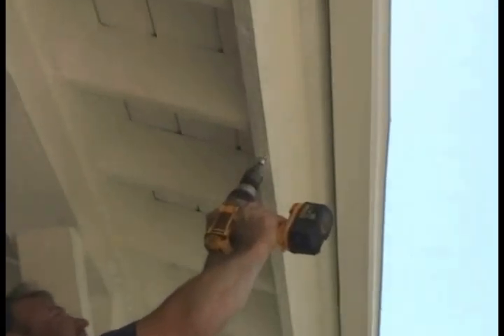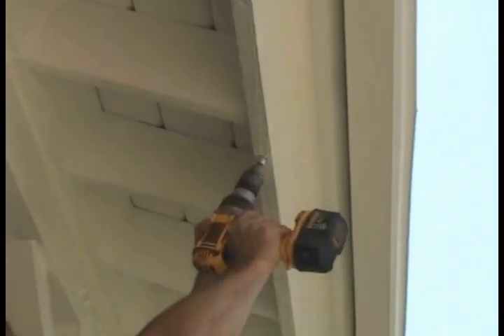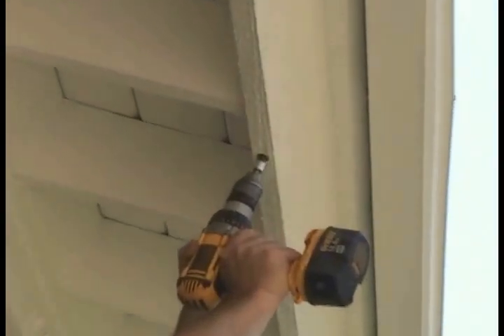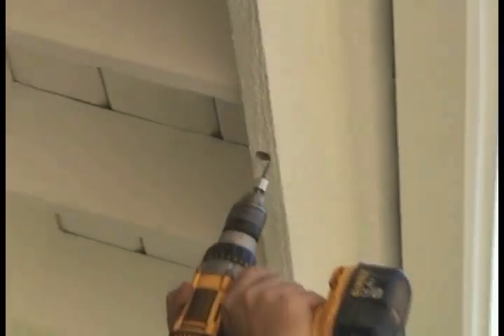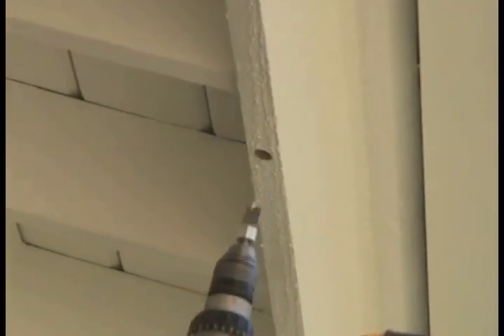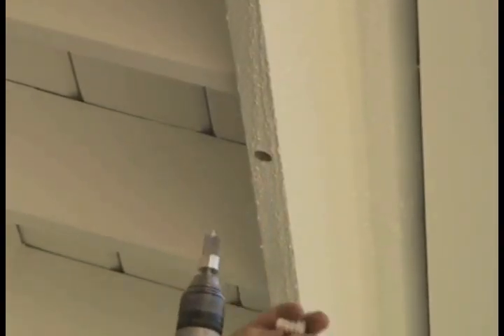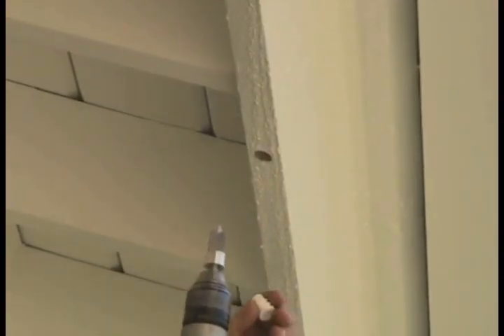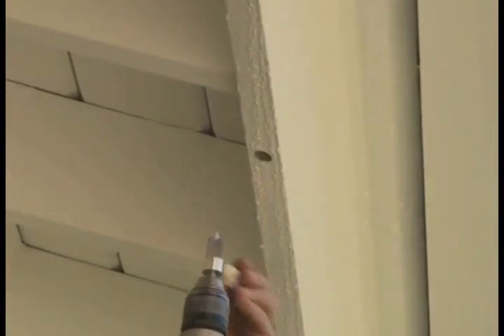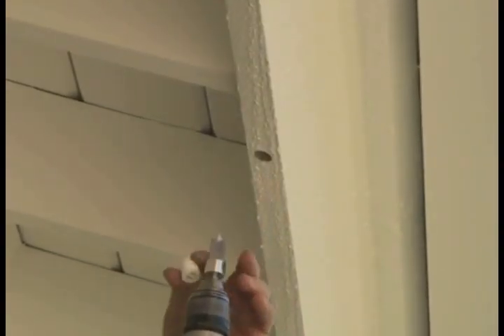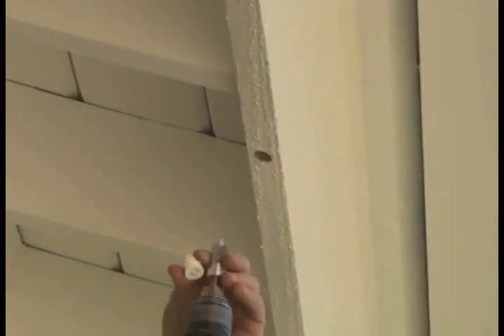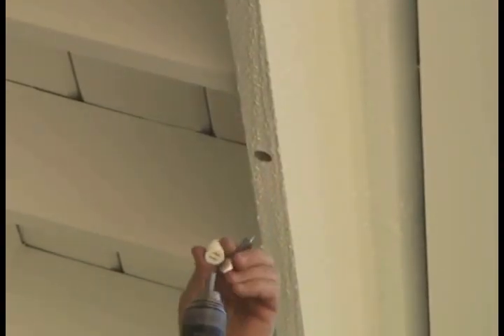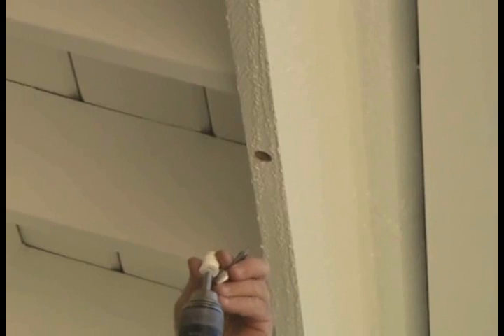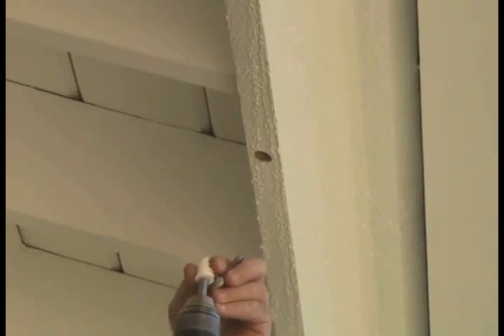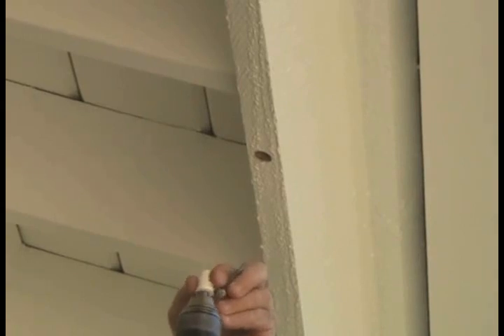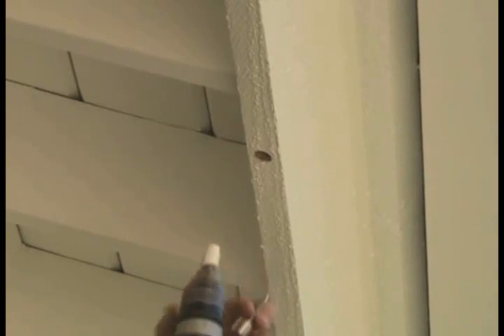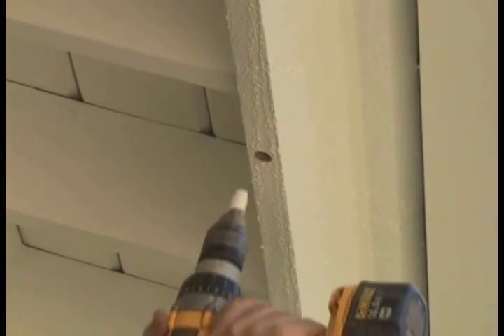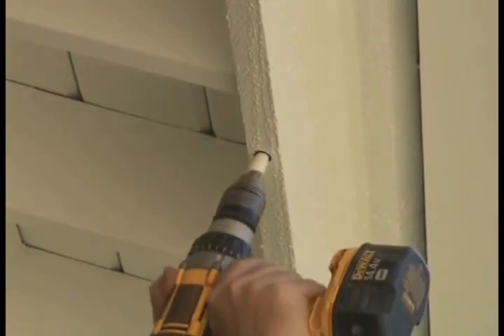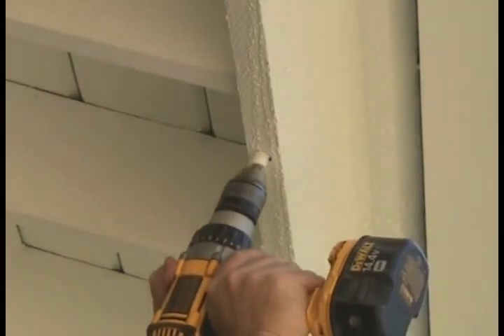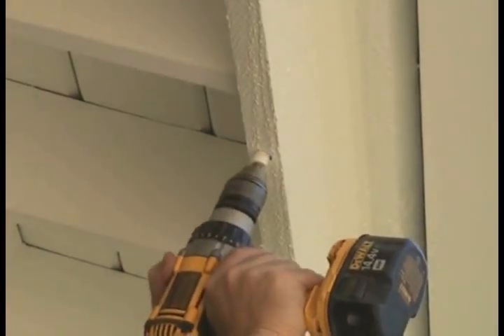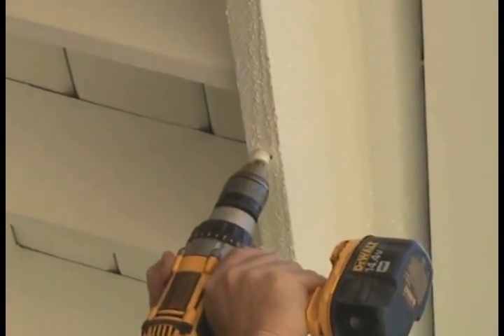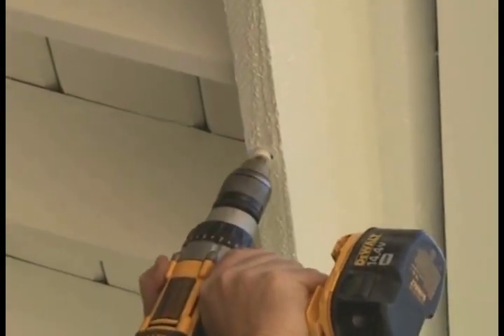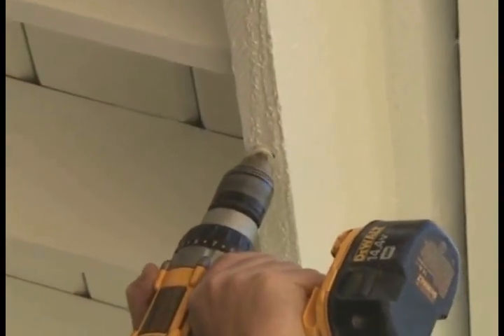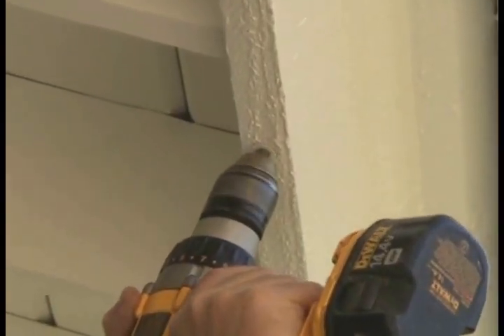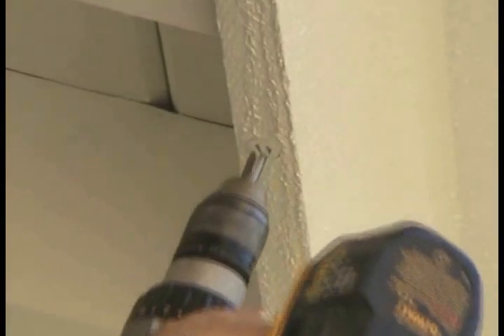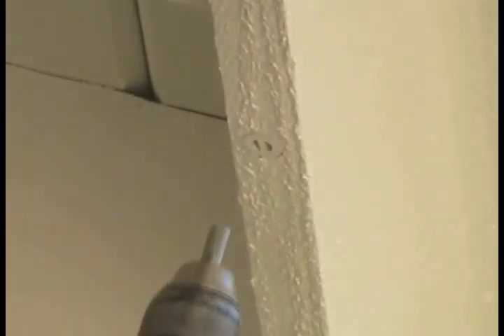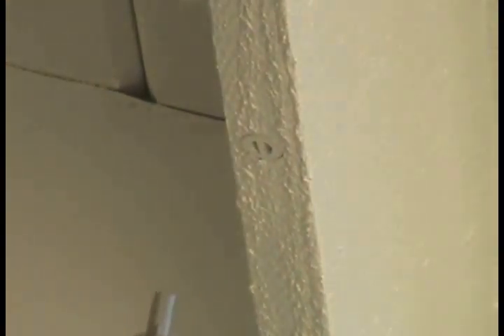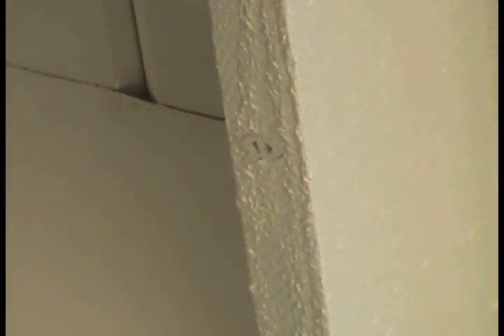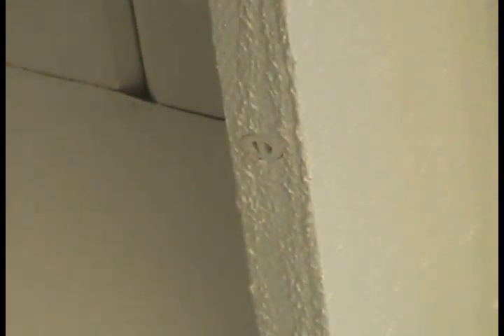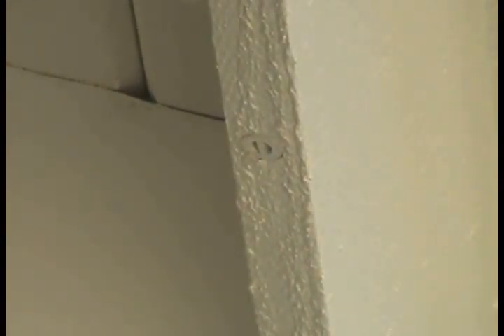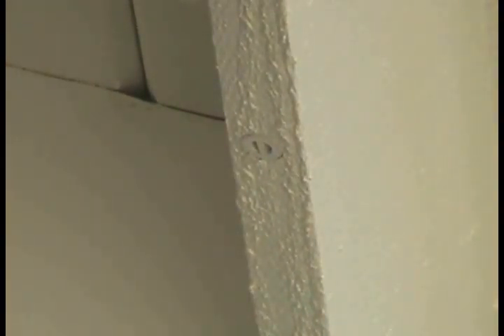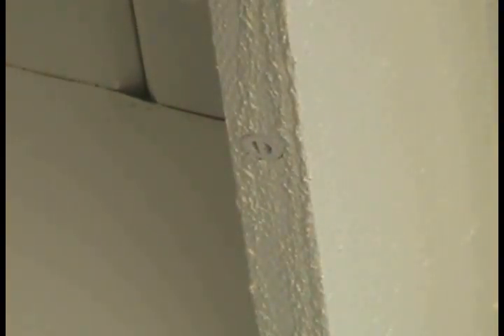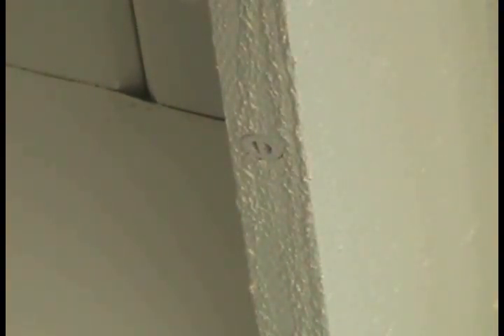Be sure to bottom the drill bit out completely to the base in order to make sure the depth is correct. Then, exchange the drill bit for an anchor and insert. Once they're installed, they're barely even noticed.